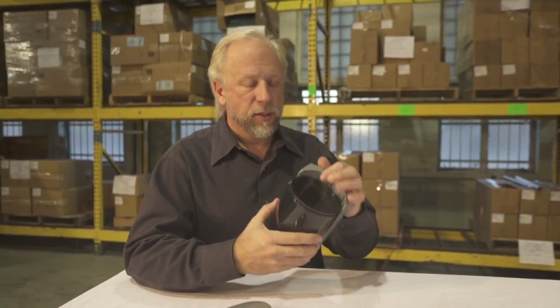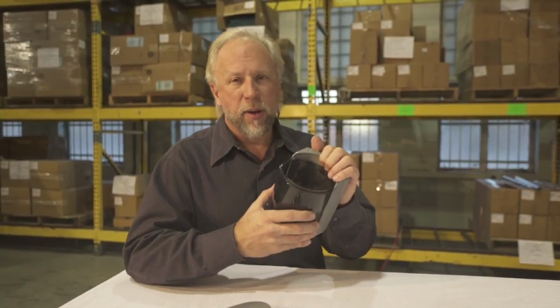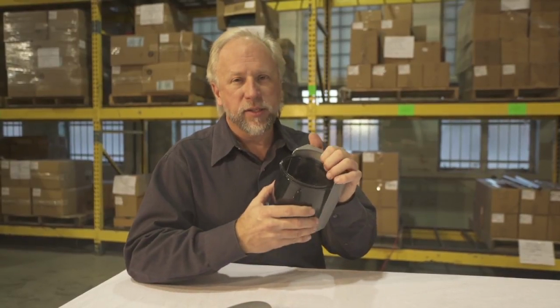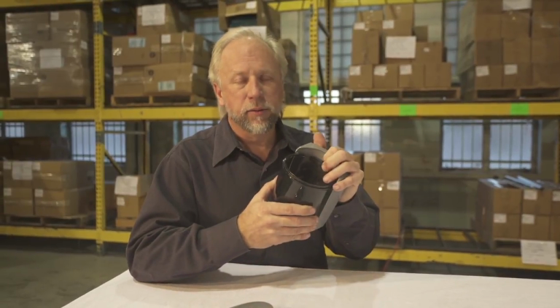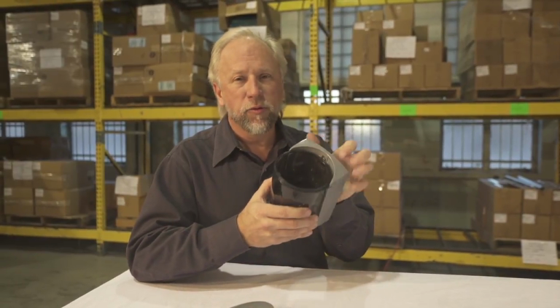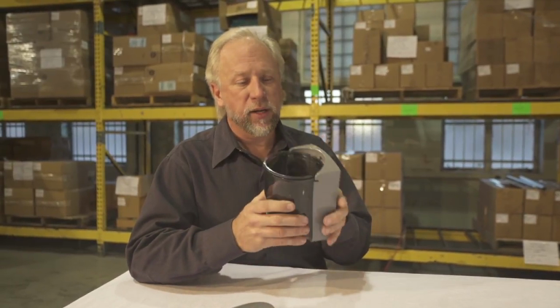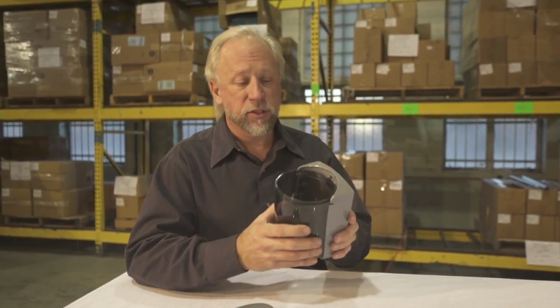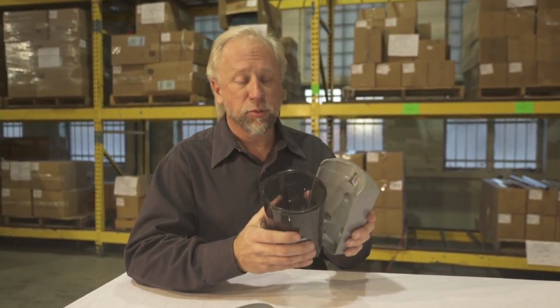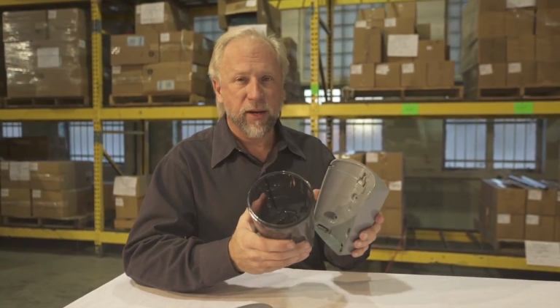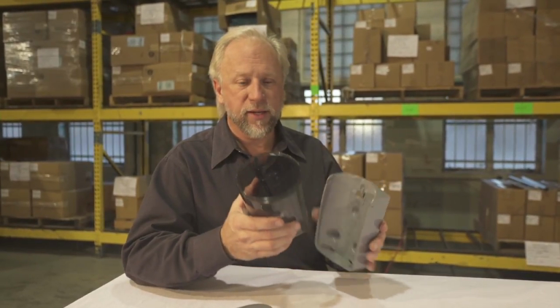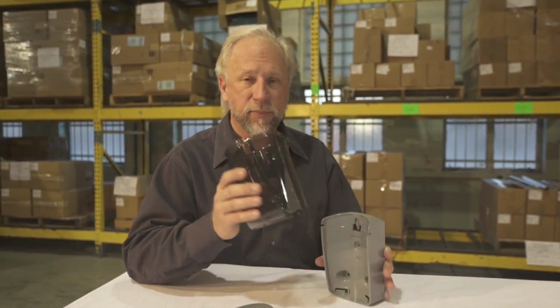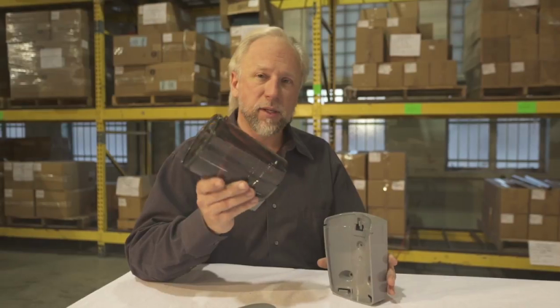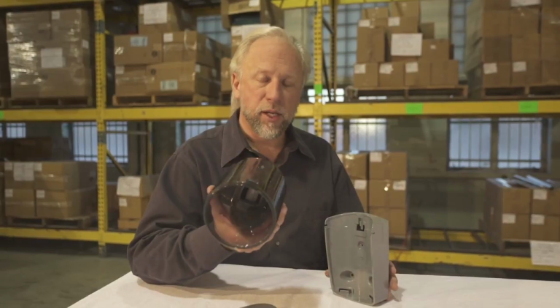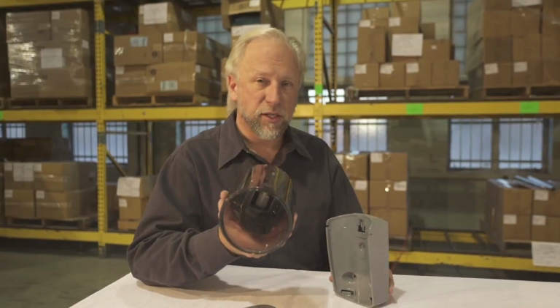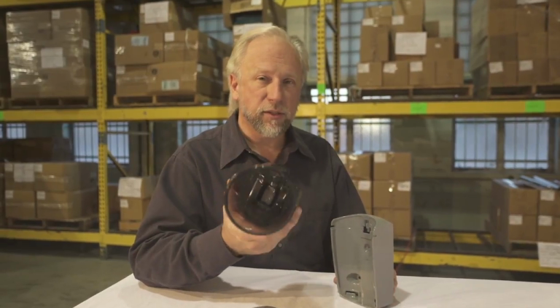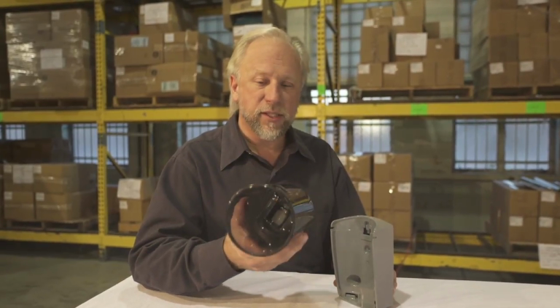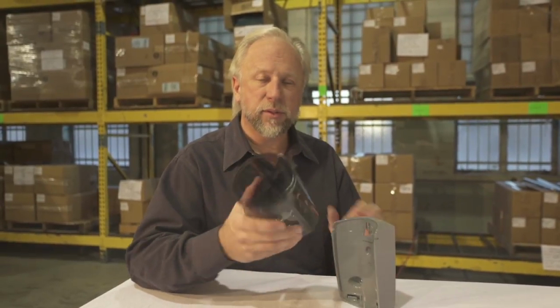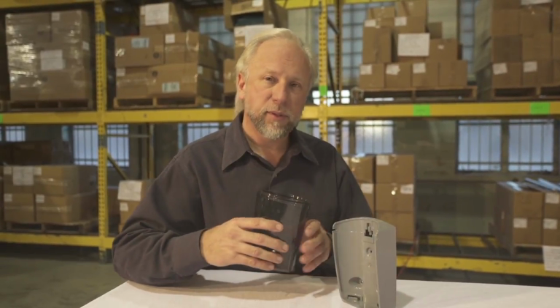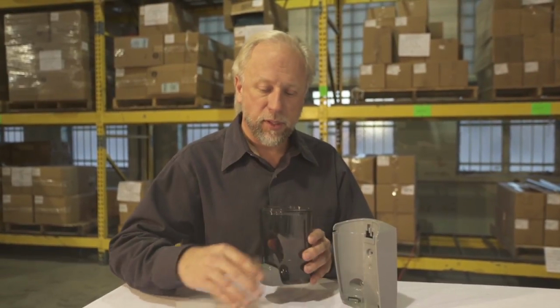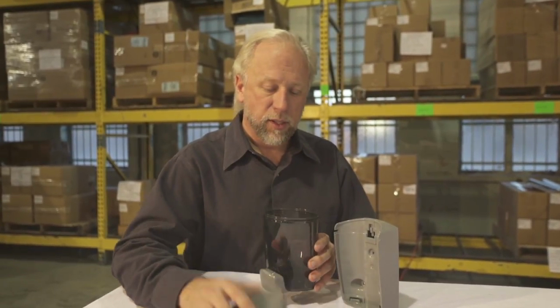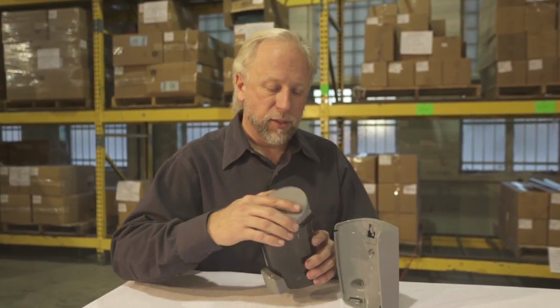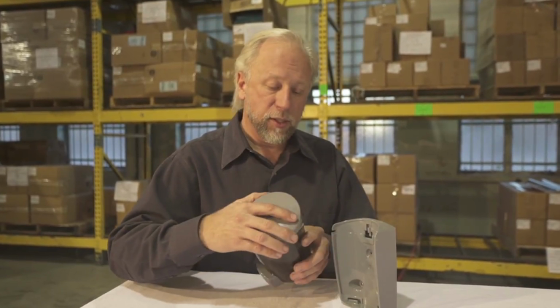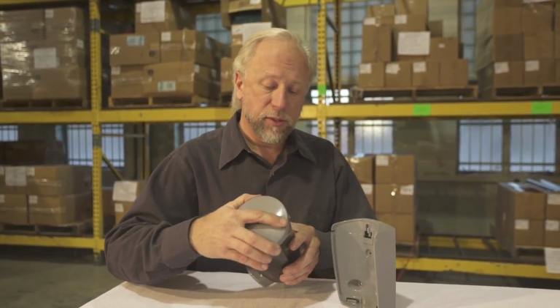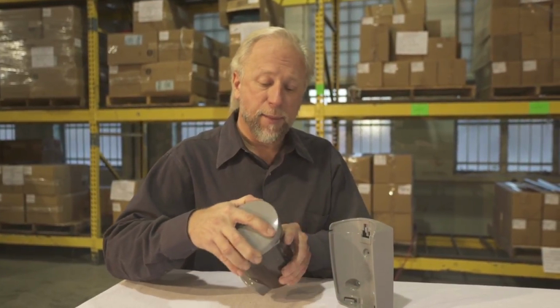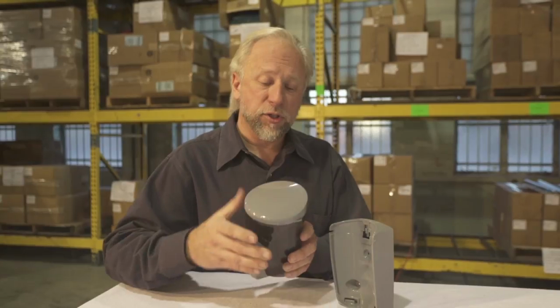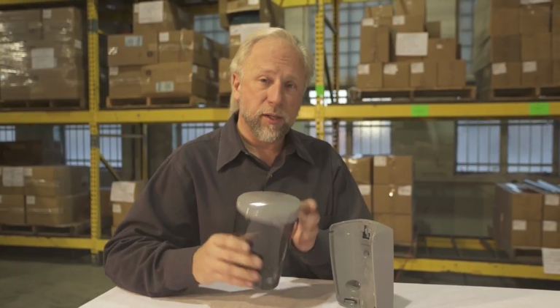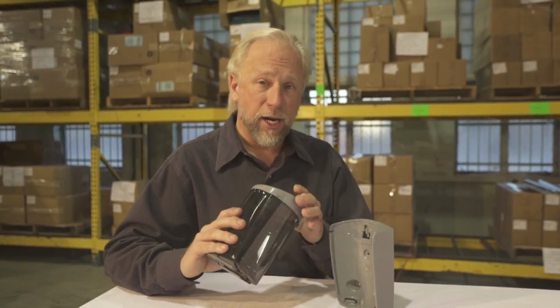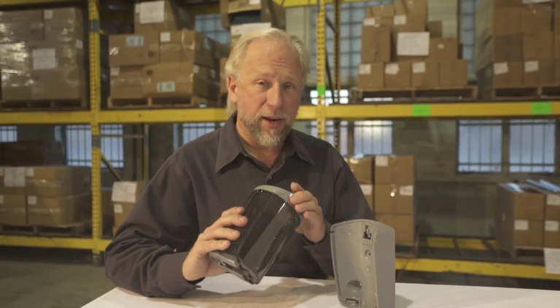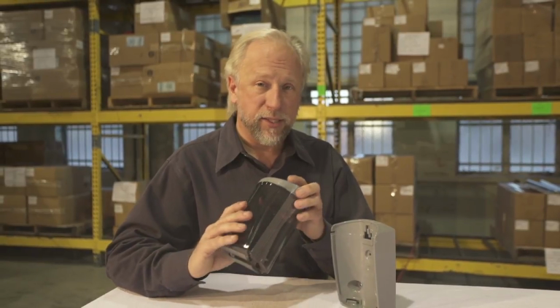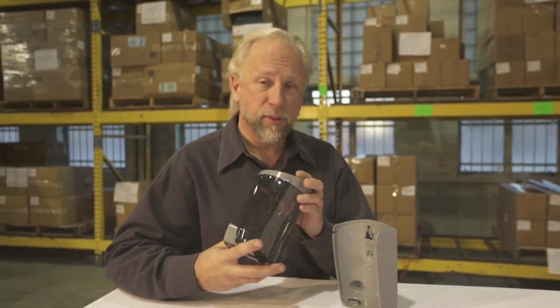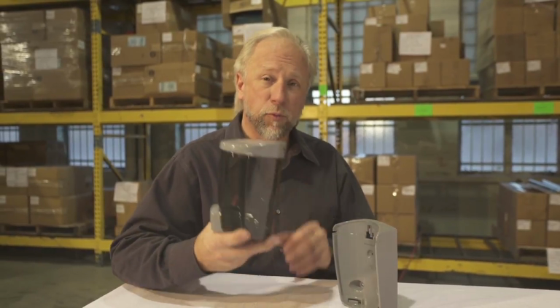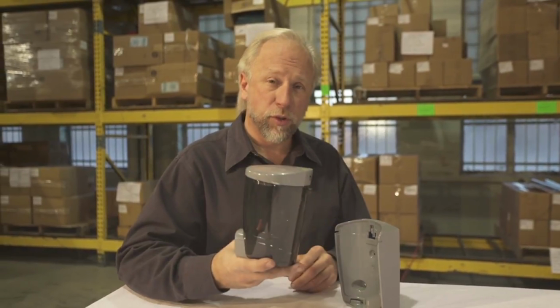The body is easily removed by just pushing back on that tab, which makes it easy to clean out. The top can then lock back on for storage.